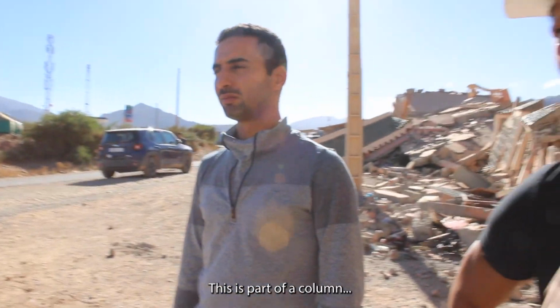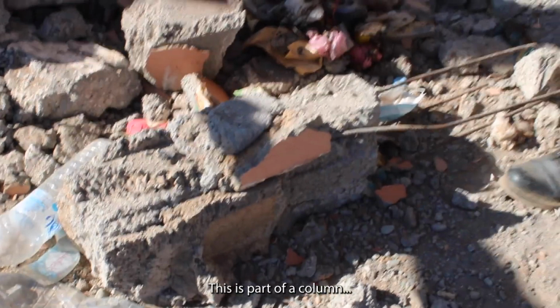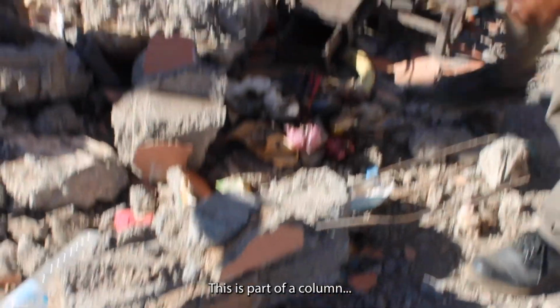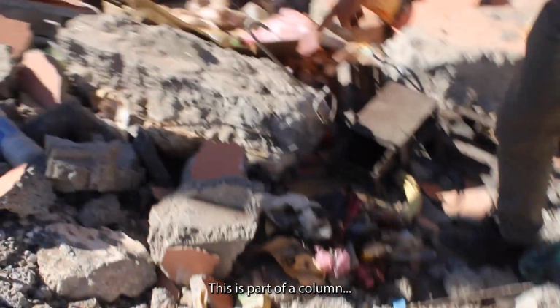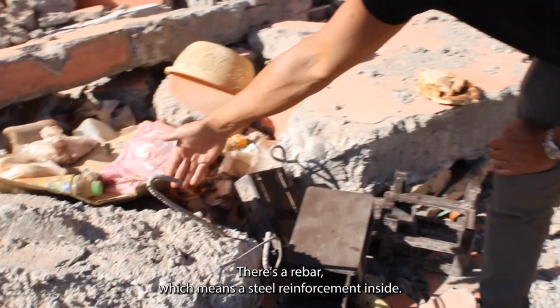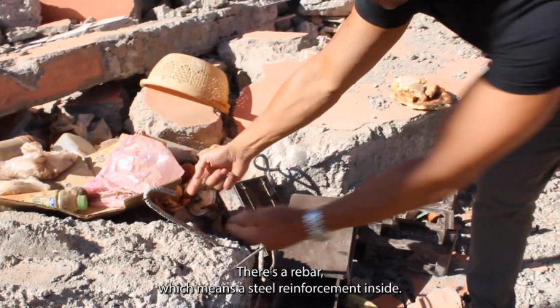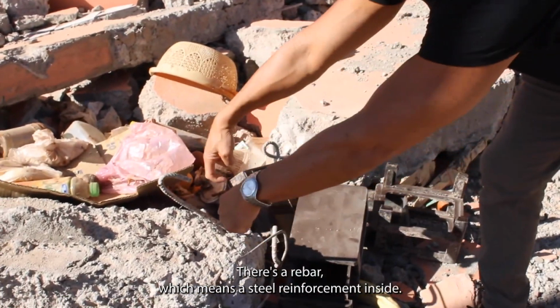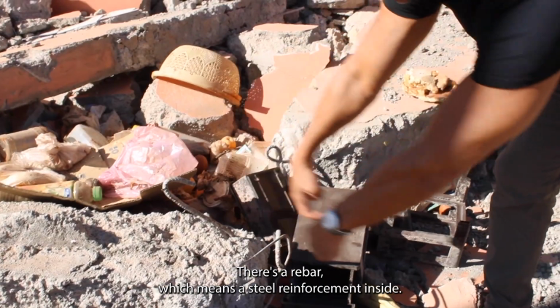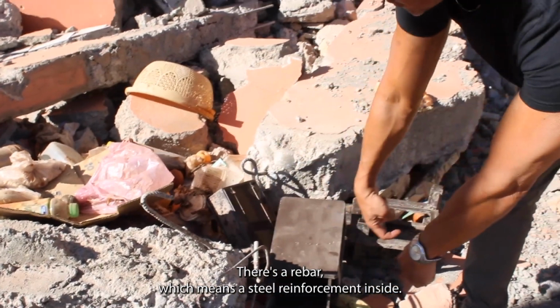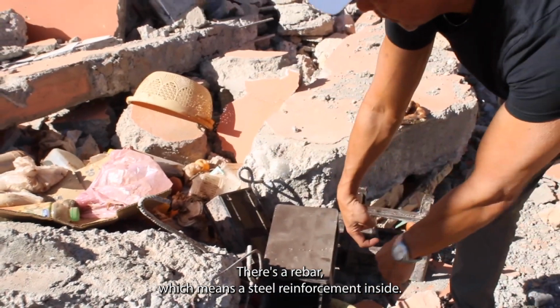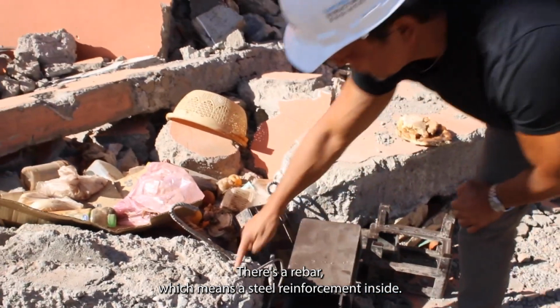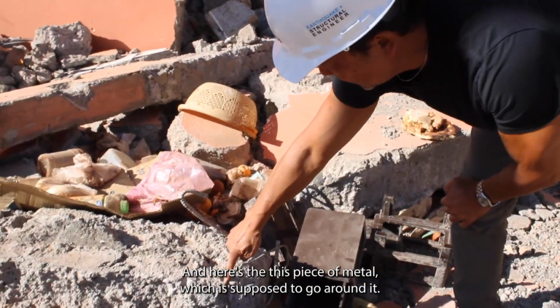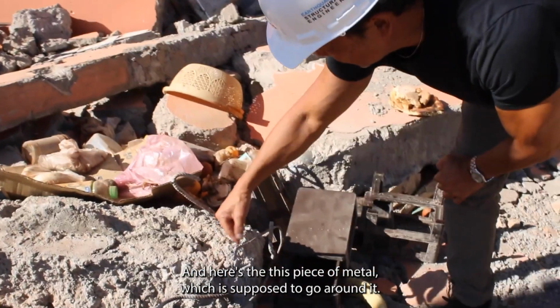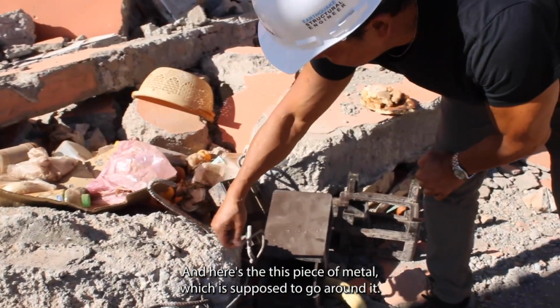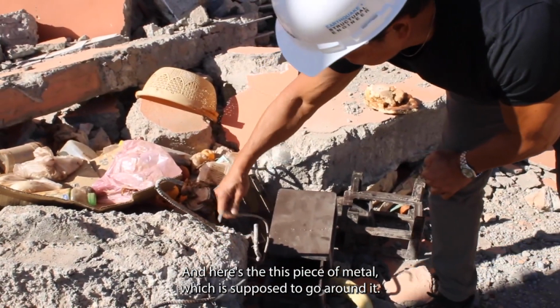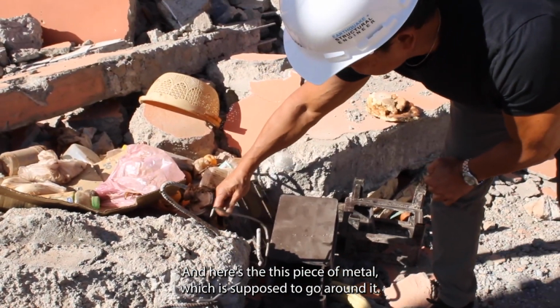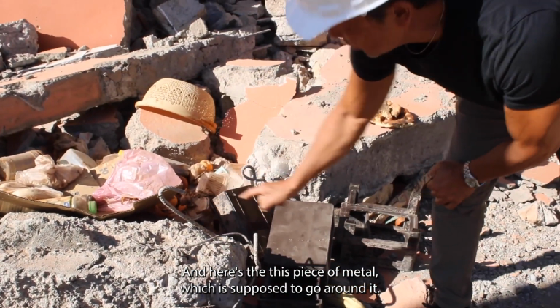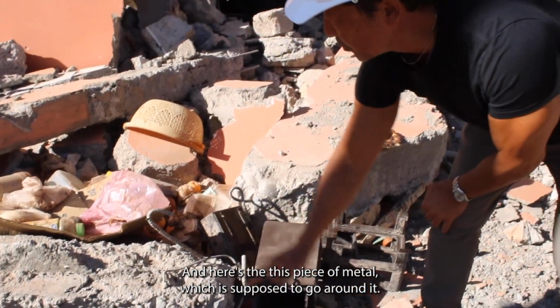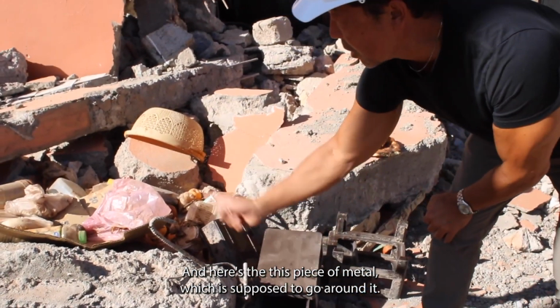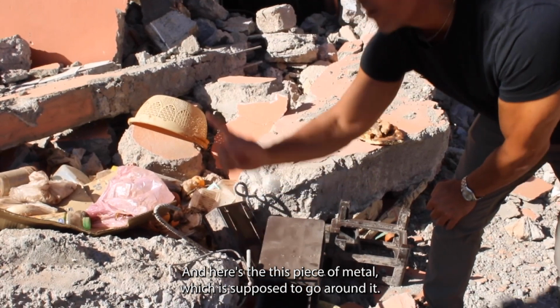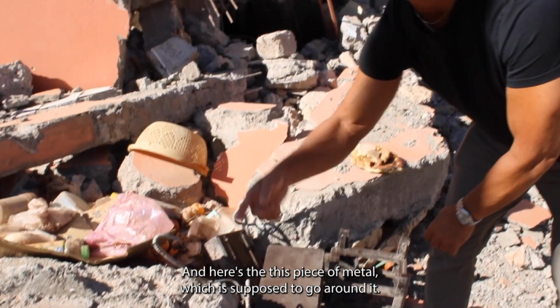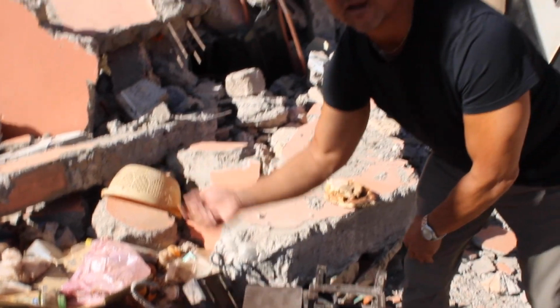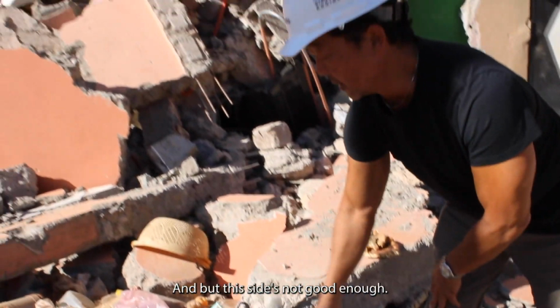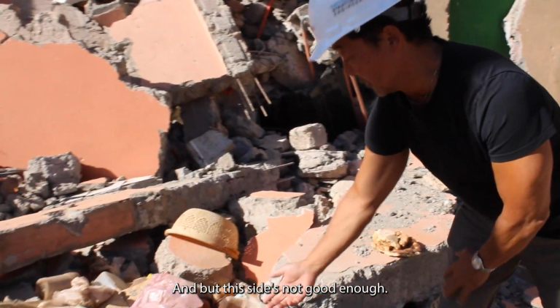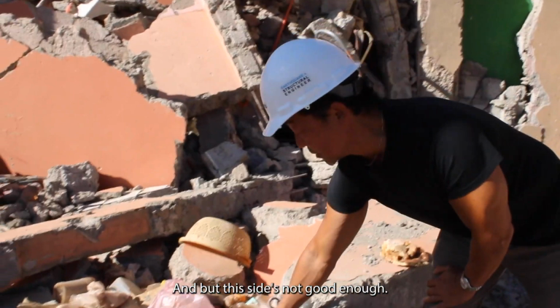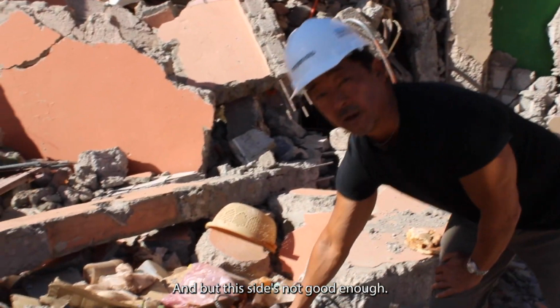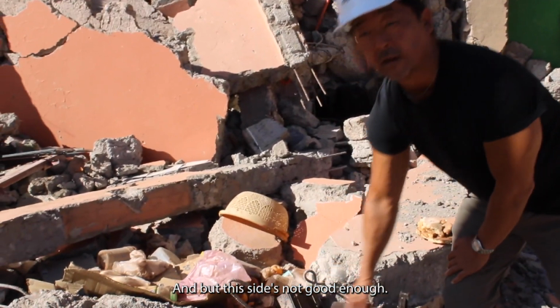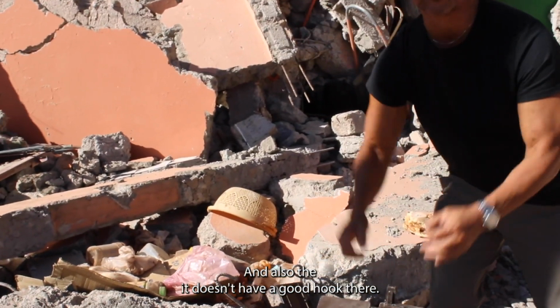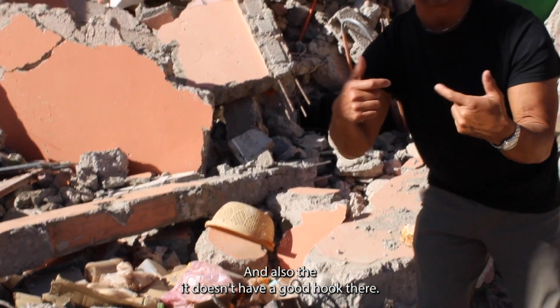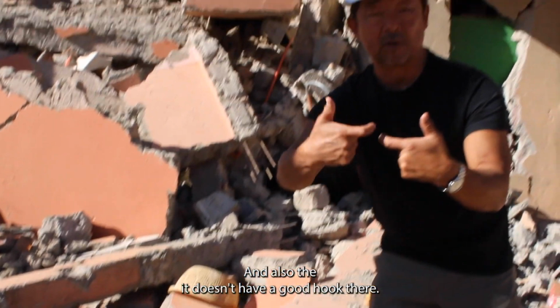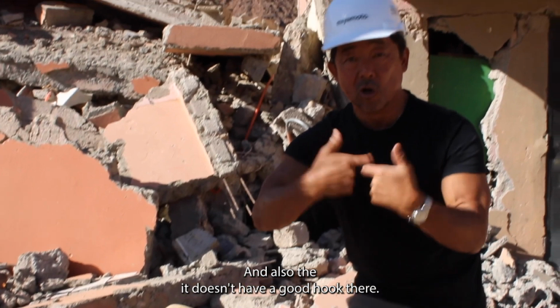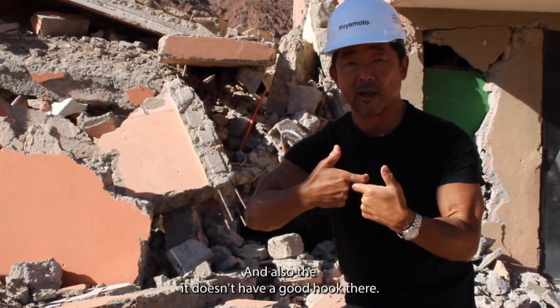This is part of a column. There's rebar, which means steel reinforcement inside. And here's this piece of metal which is supposed to go around it. The sides look good enough, but it also doesn't have a good hook end. That's why the column failed like that.